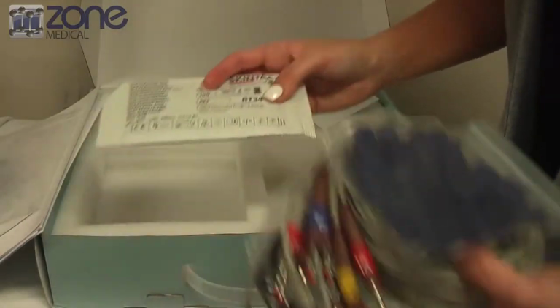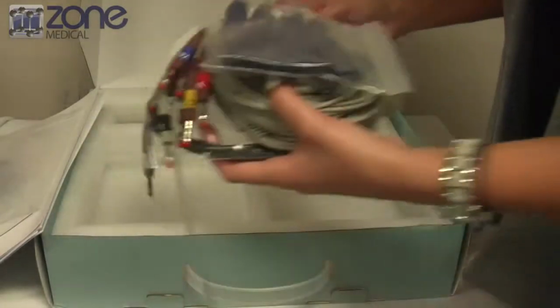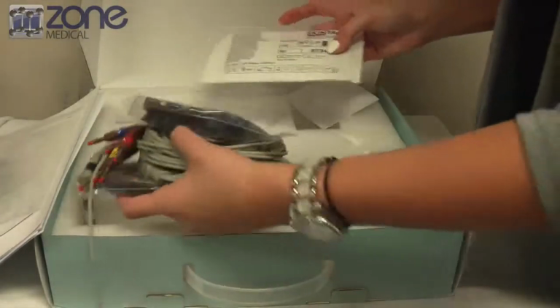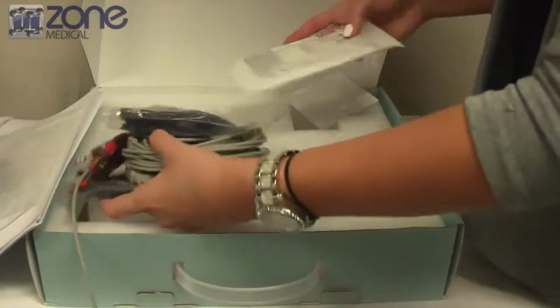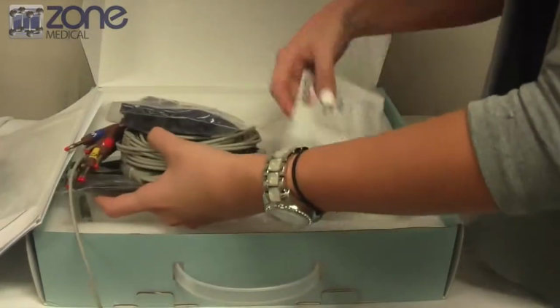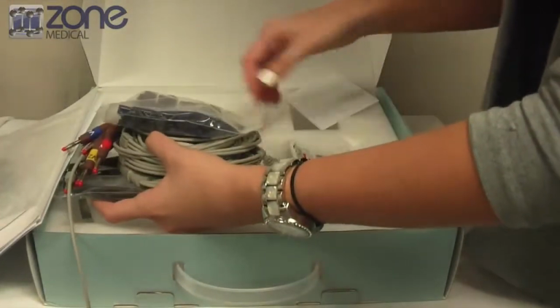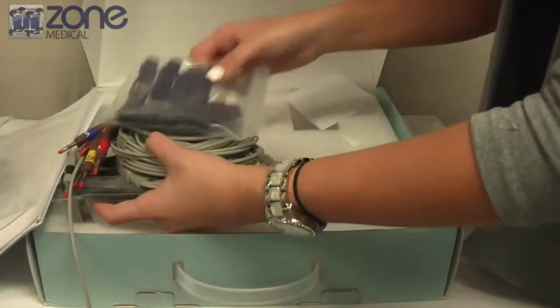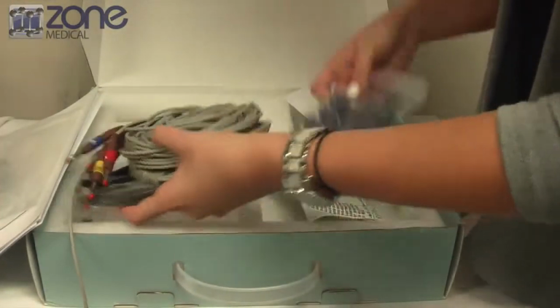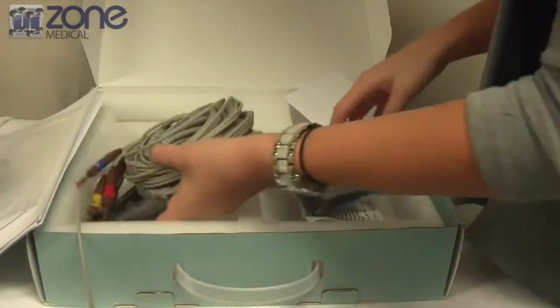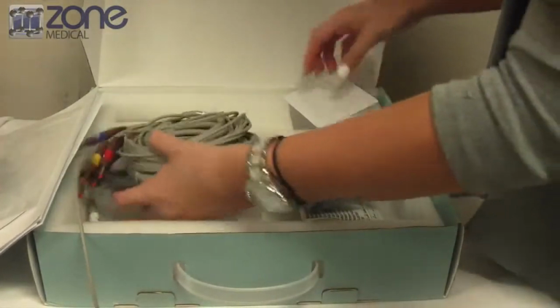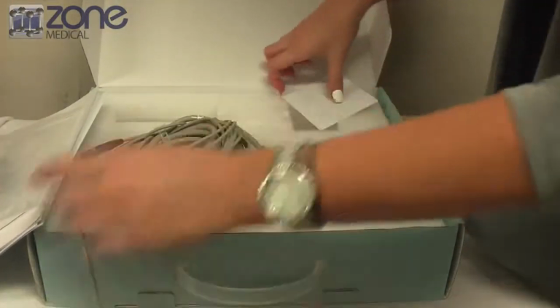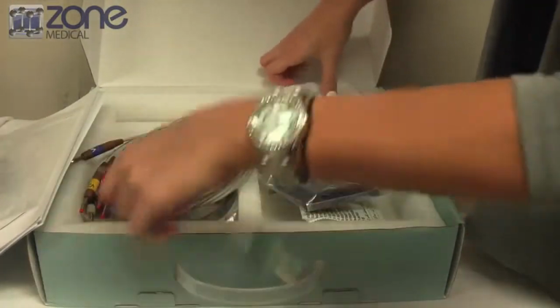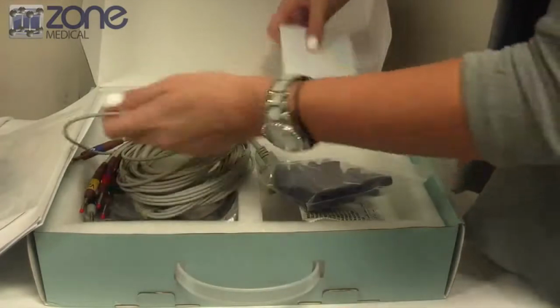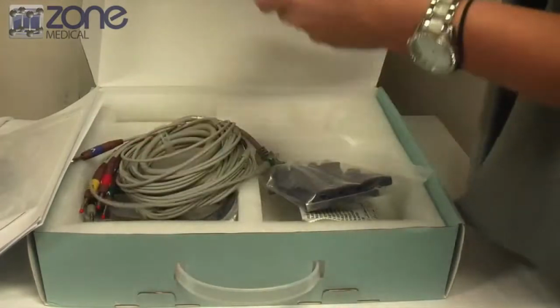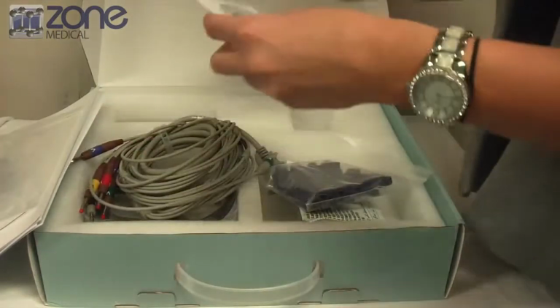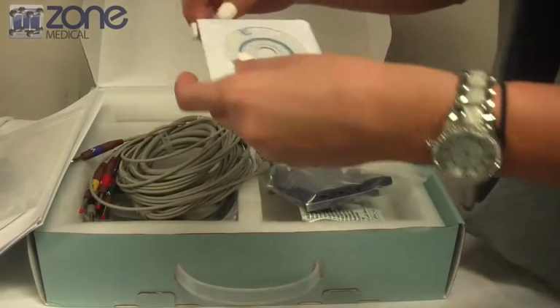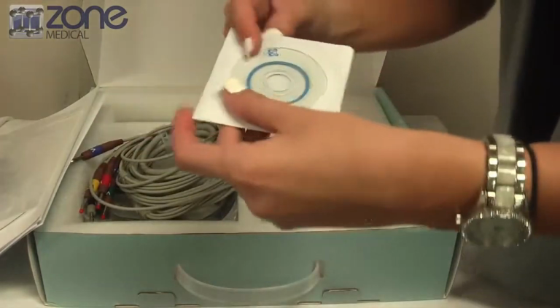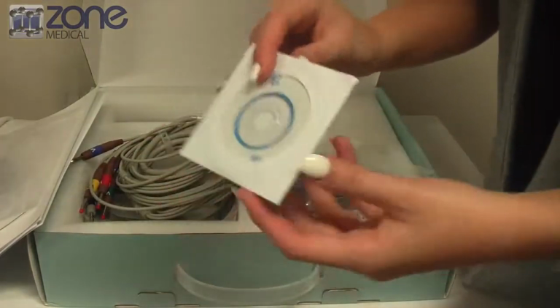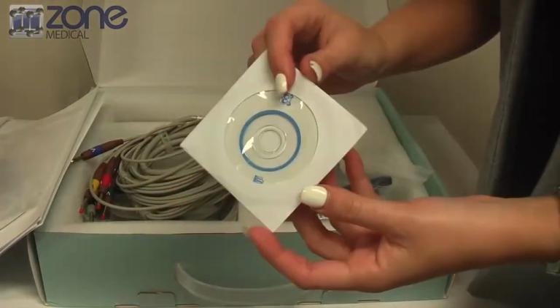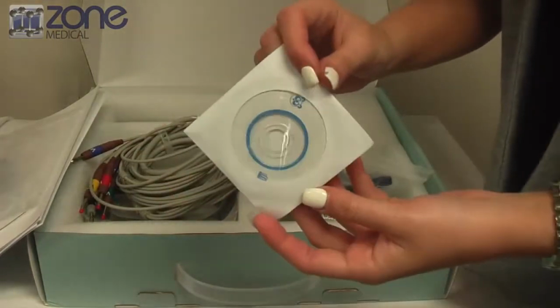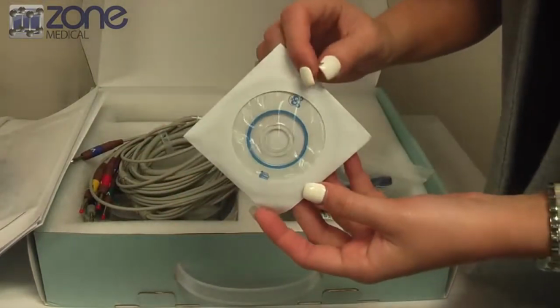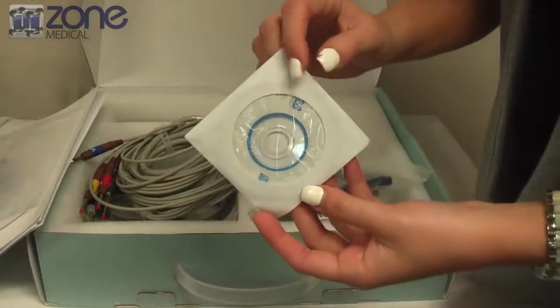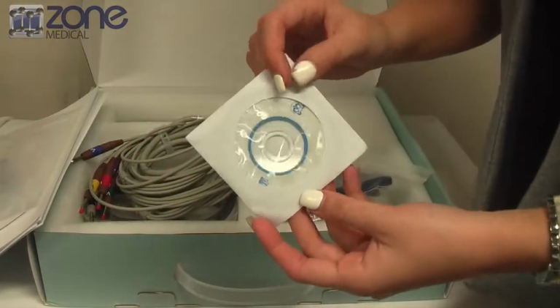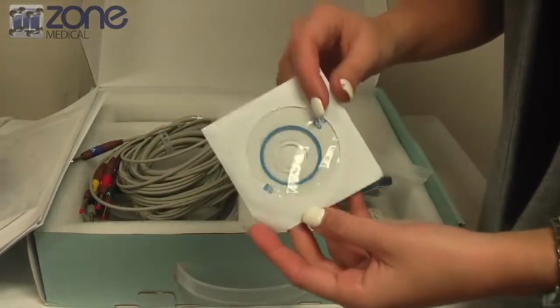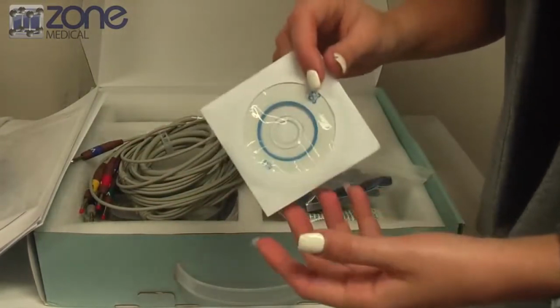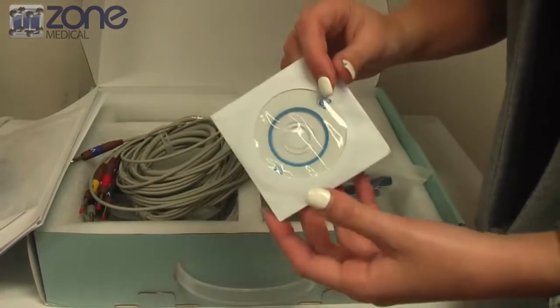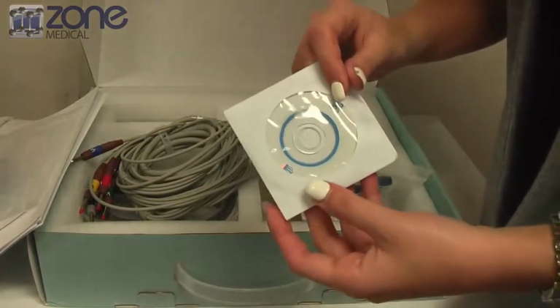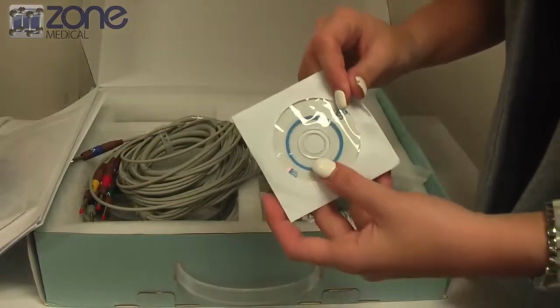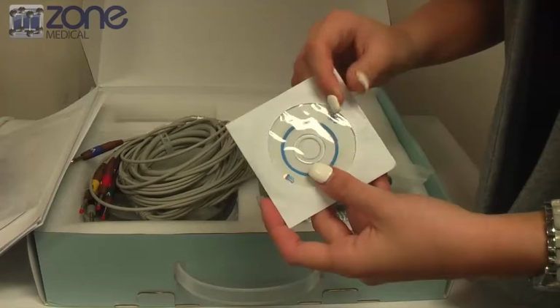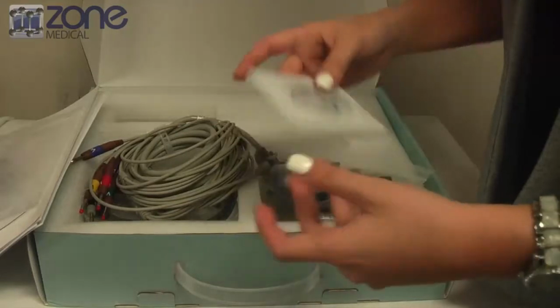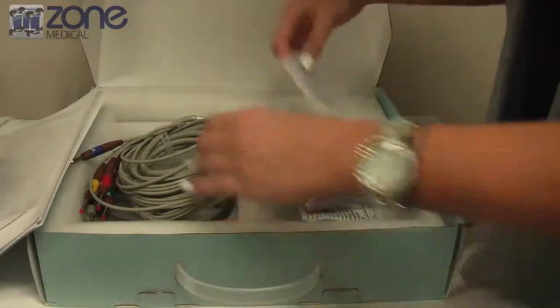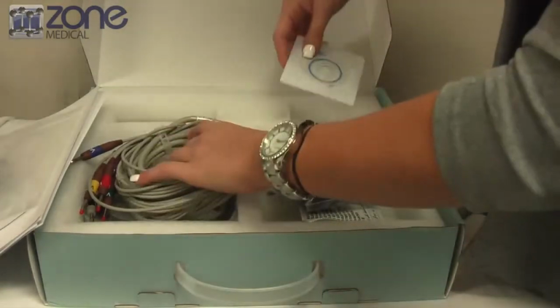Lastly, in the unboxing, you'll also find the software disk. This is to put into your computer to actually install the software to be able to use the ECG Mac.